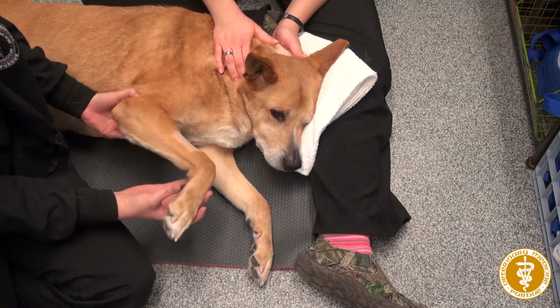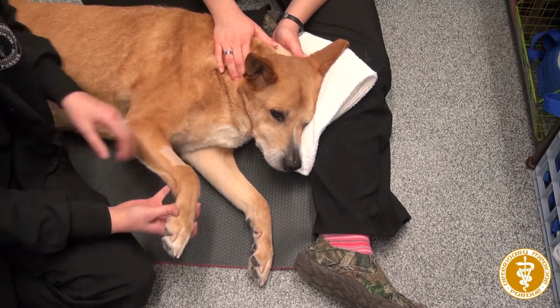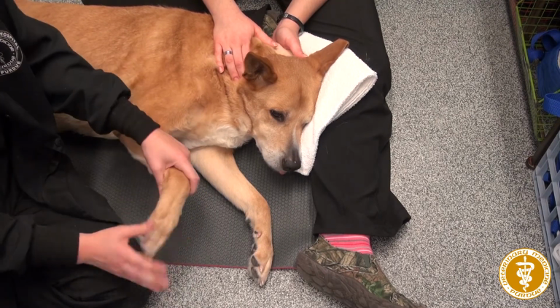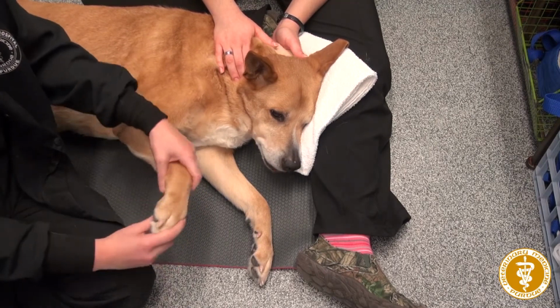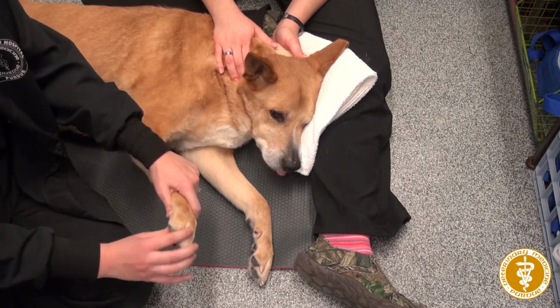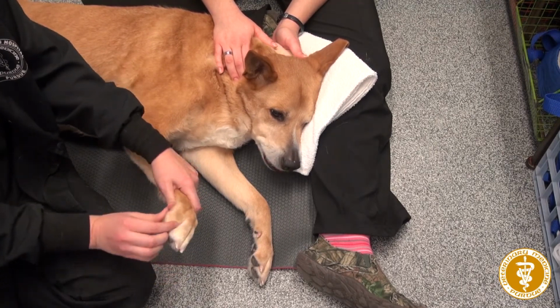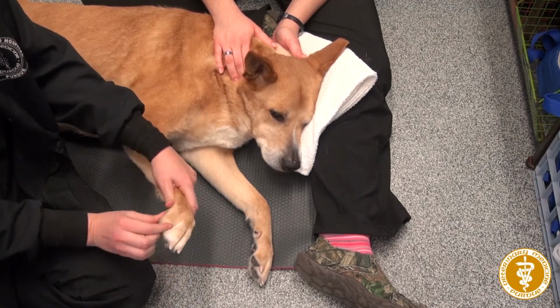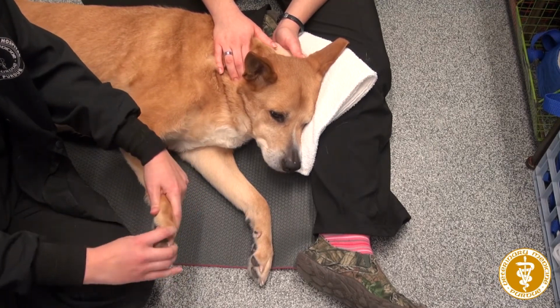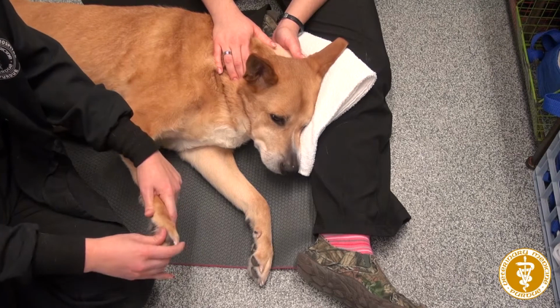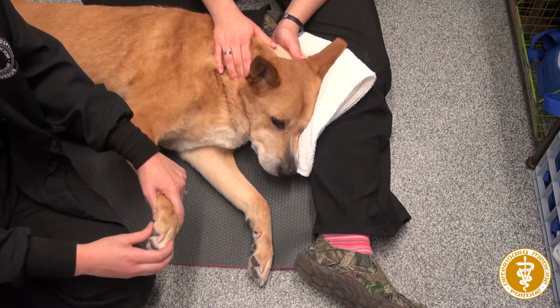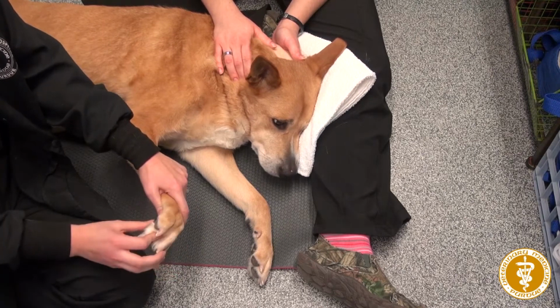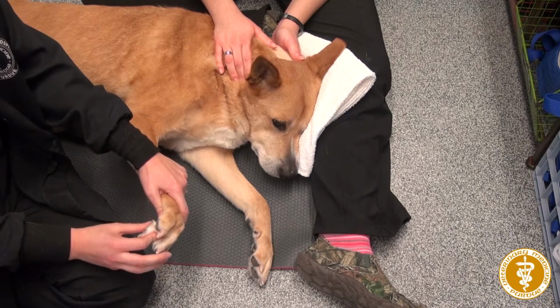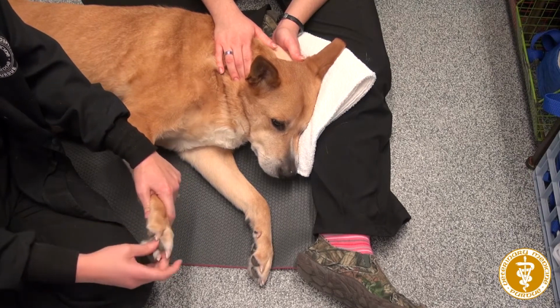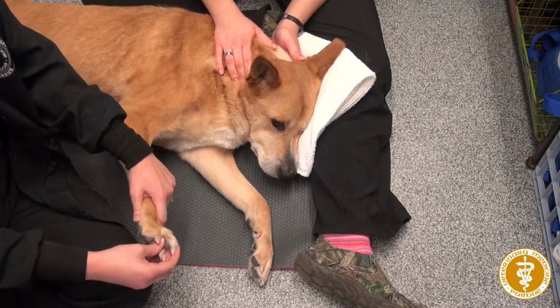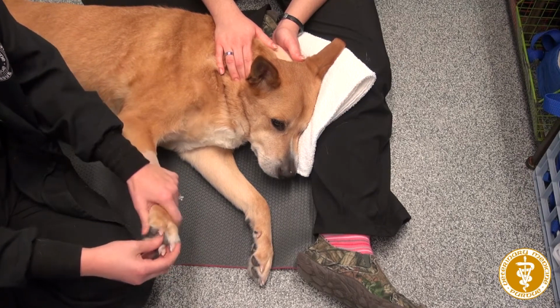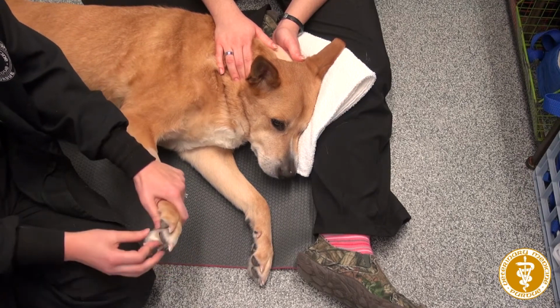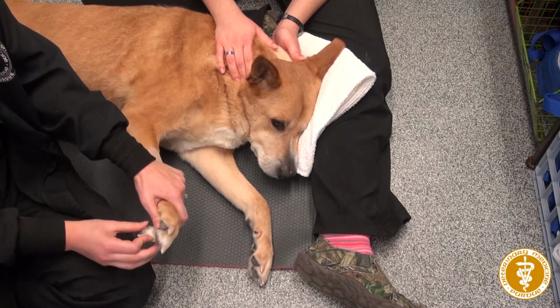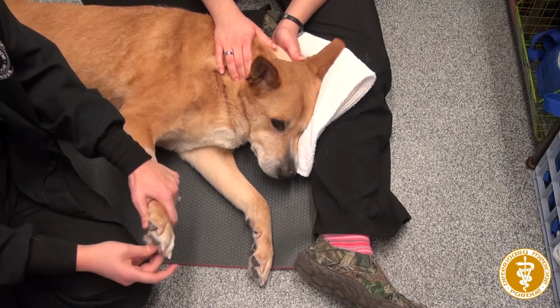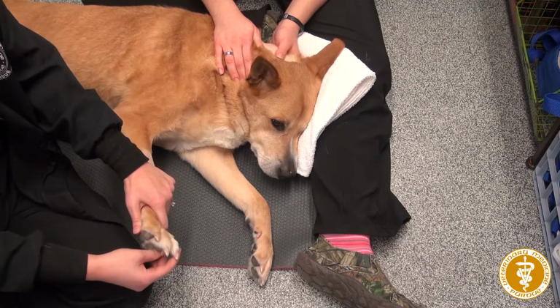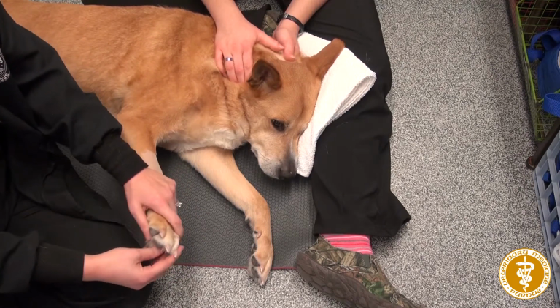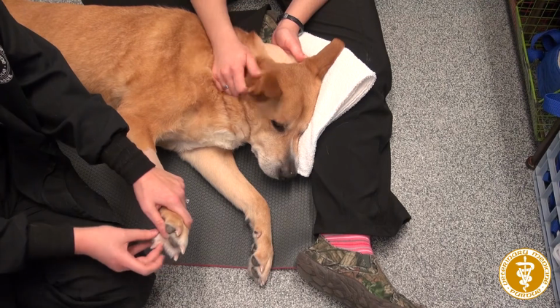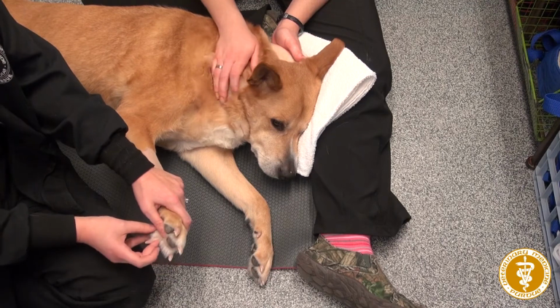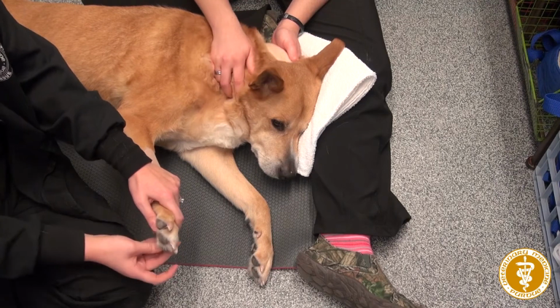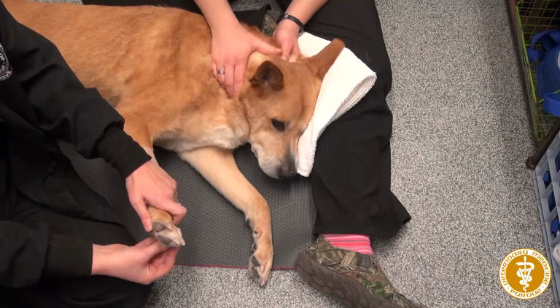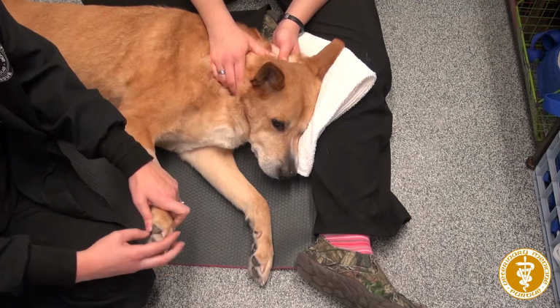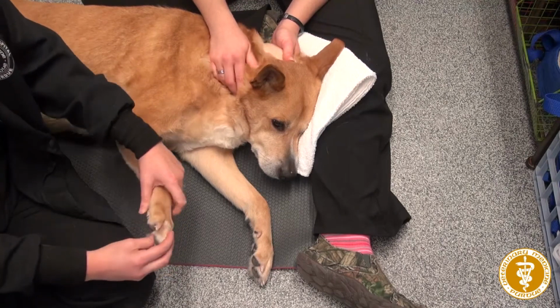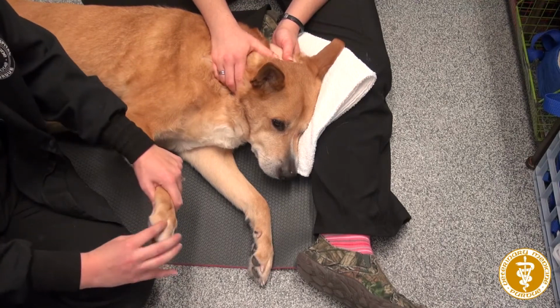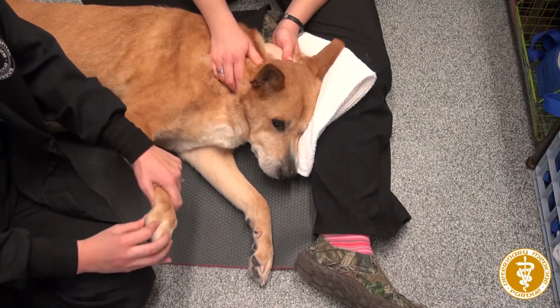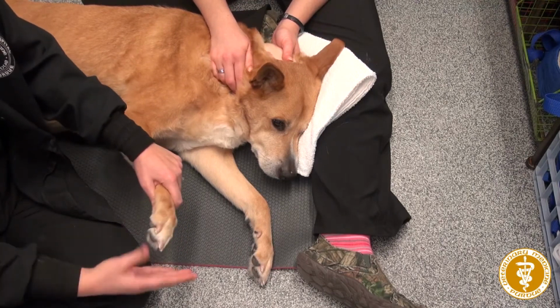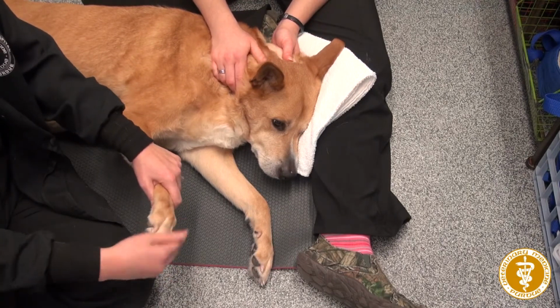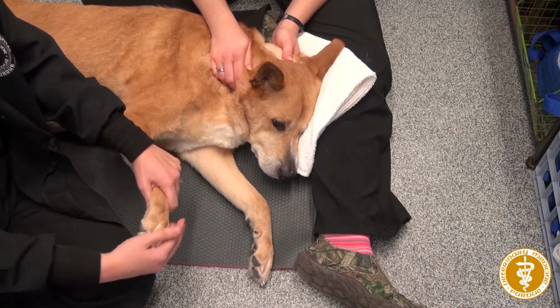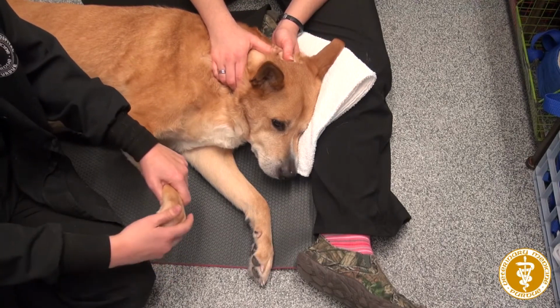You're going to start with the toes again and do each individual toe, 10 to 15 times. And then the whole foot.